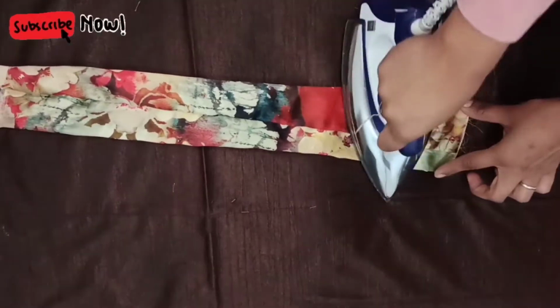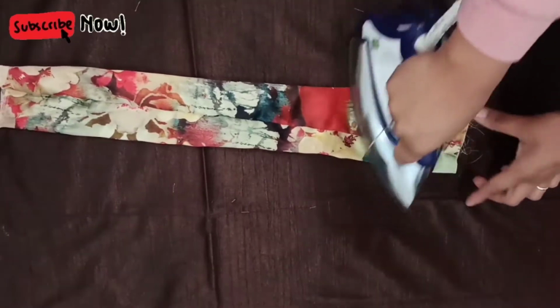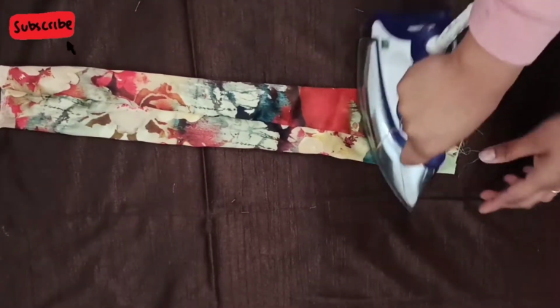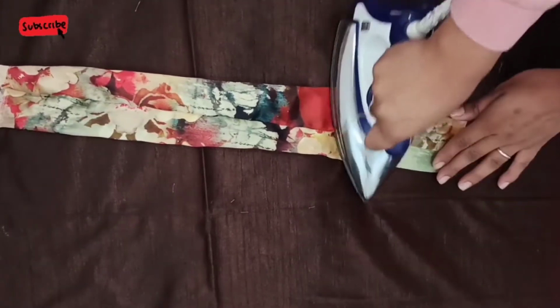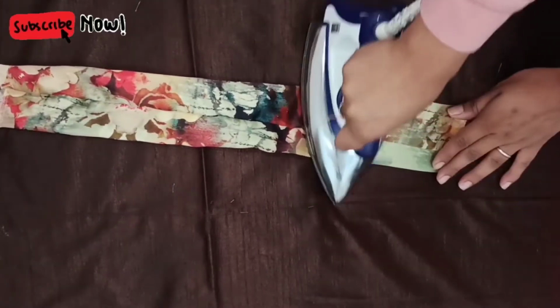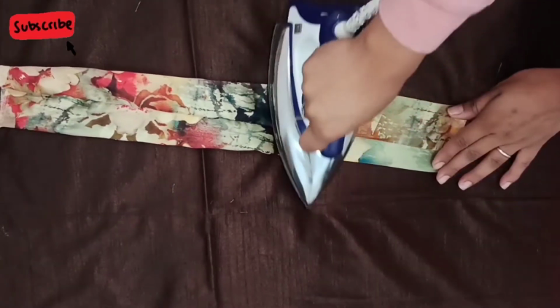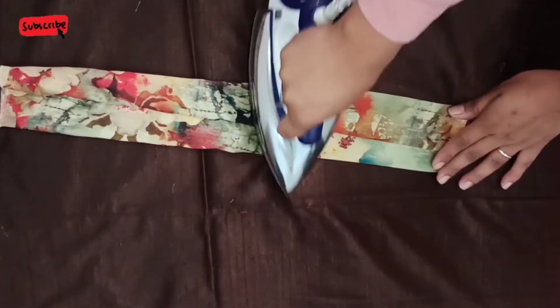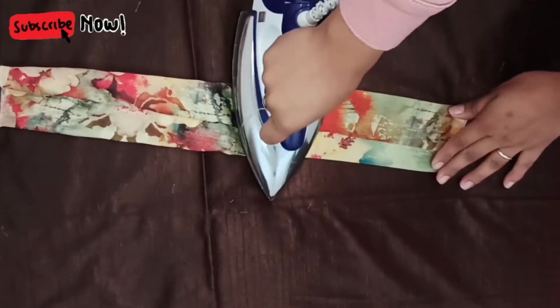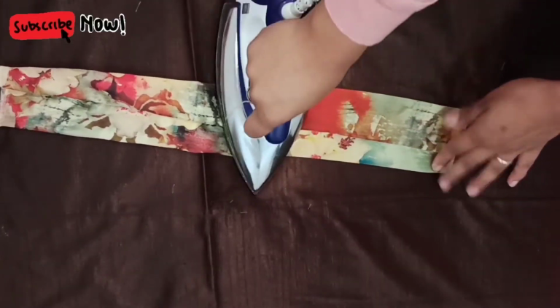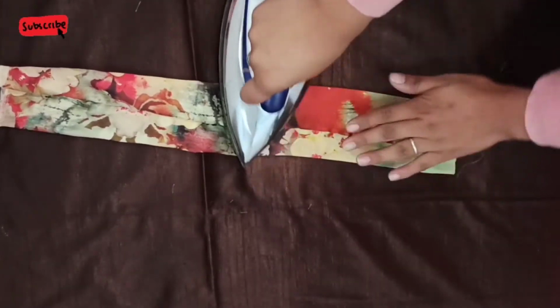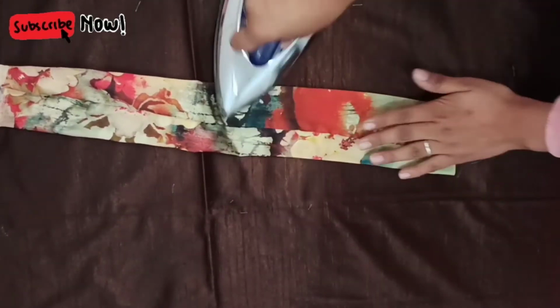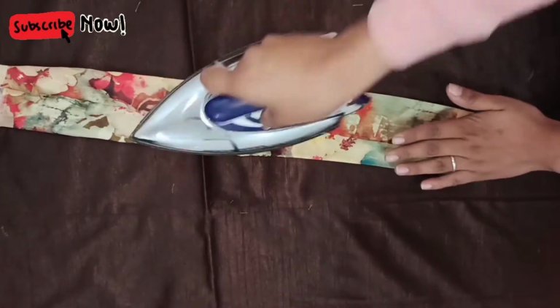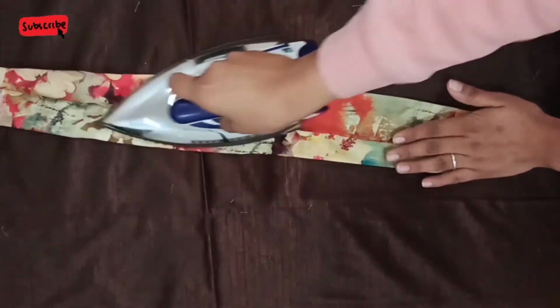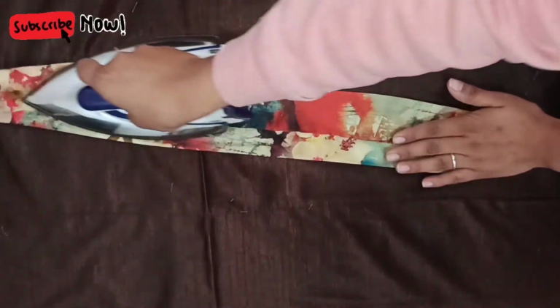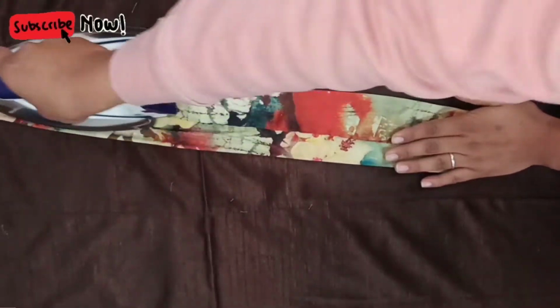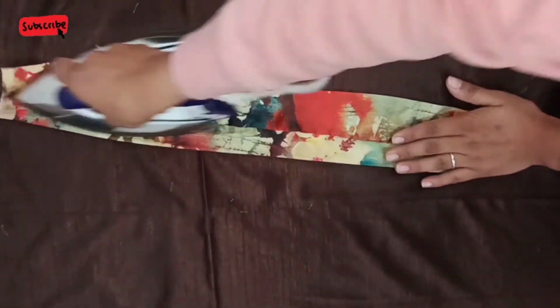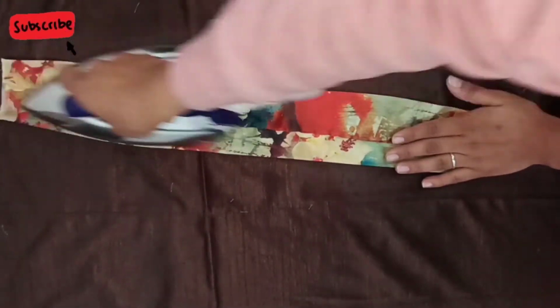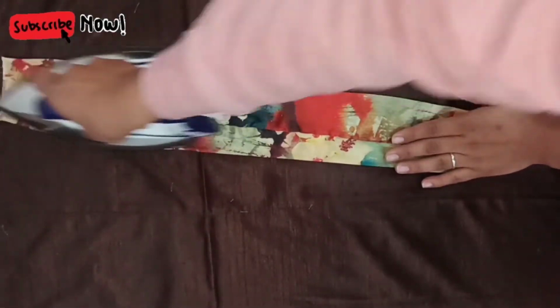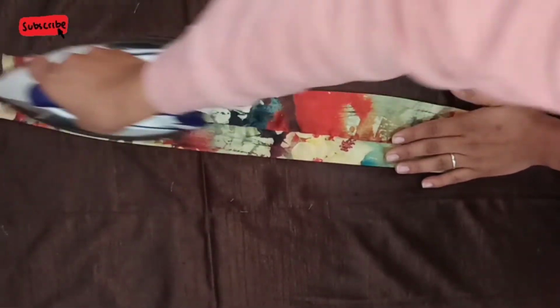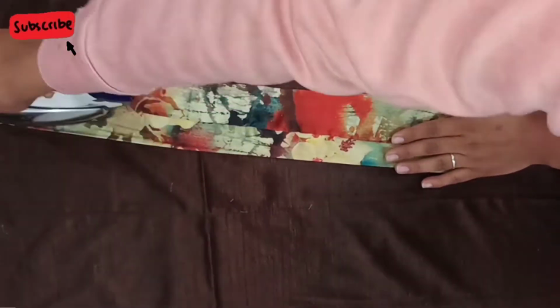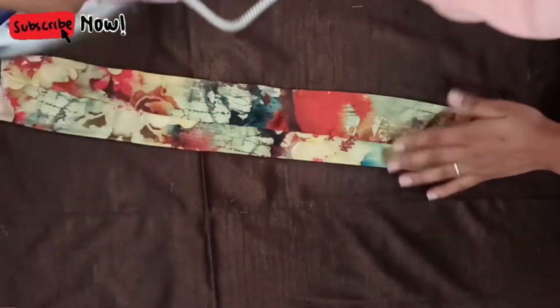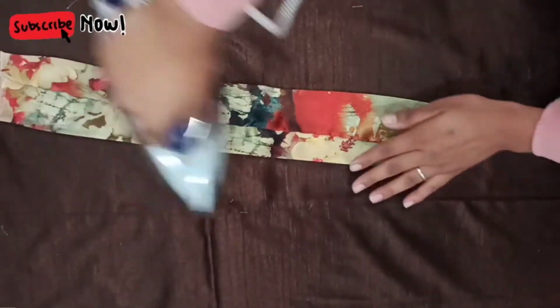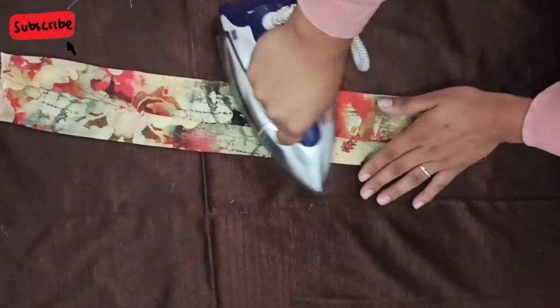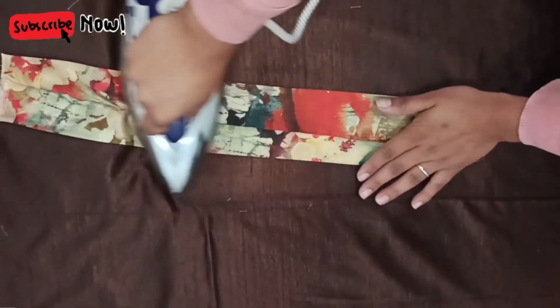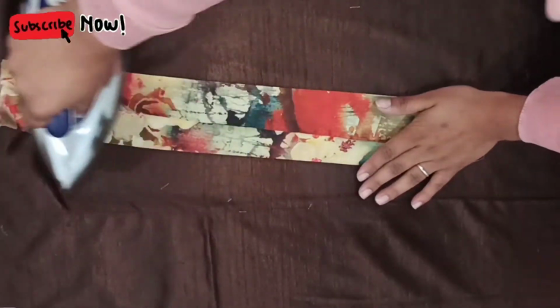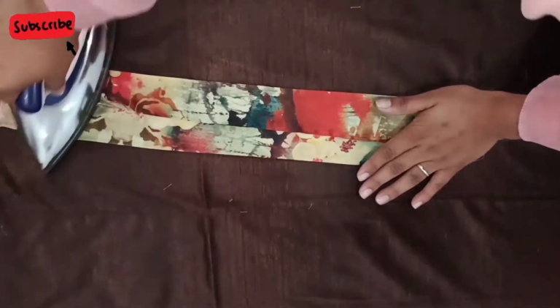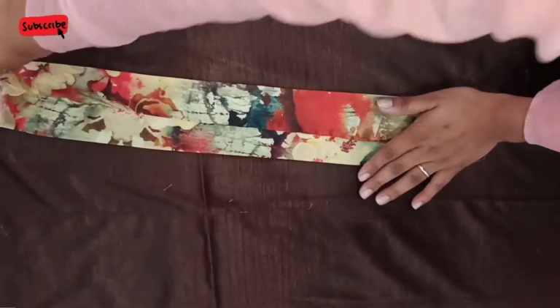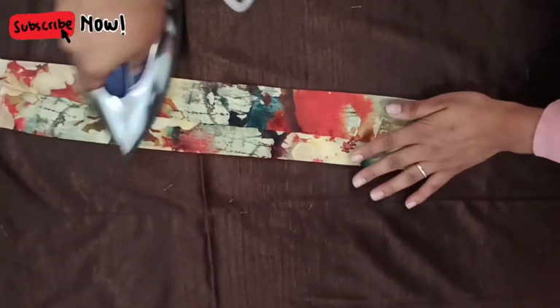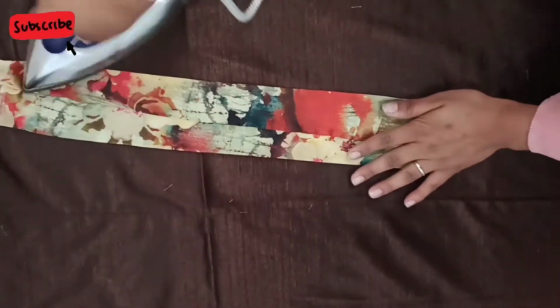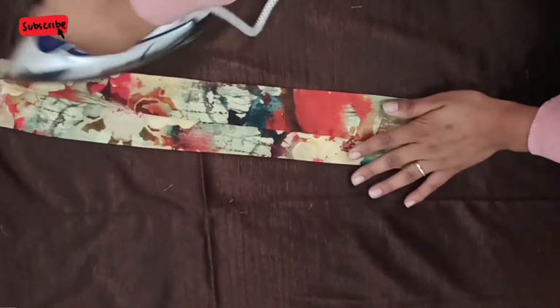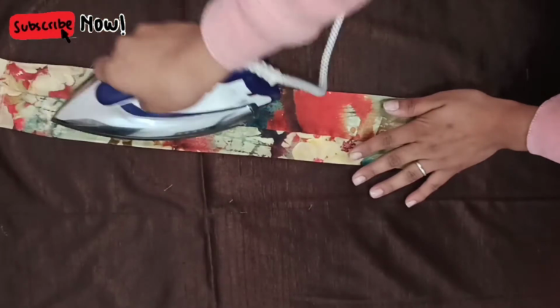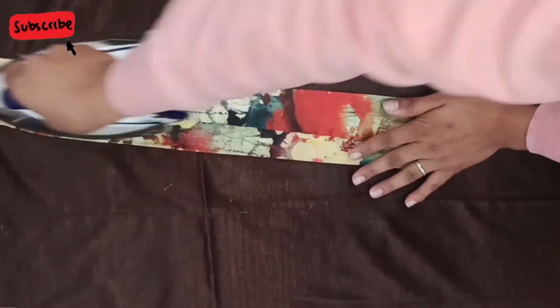So once your flipping is over, what do you have to do? You have to iron your fabric. You have to iron it on your 3 fabrics.